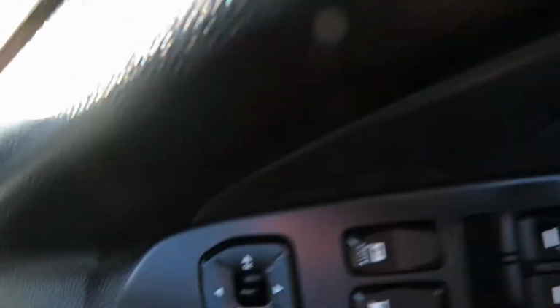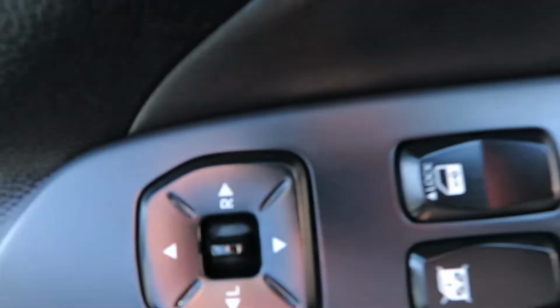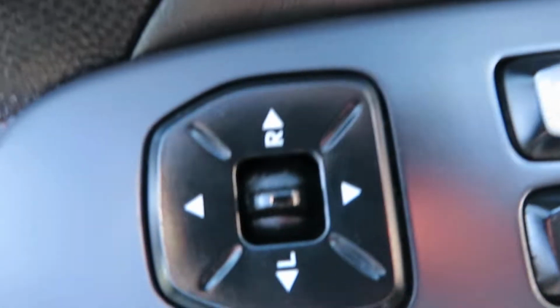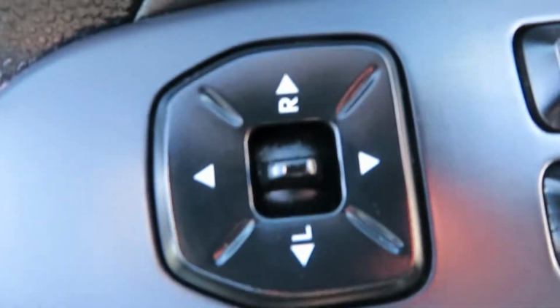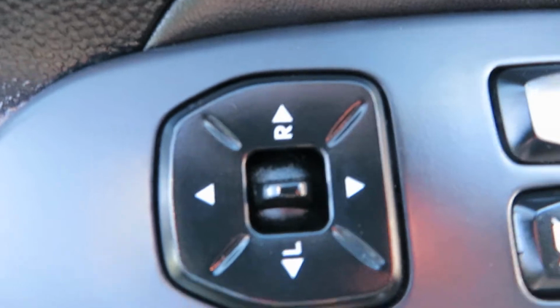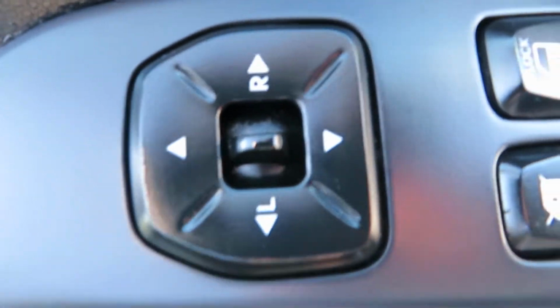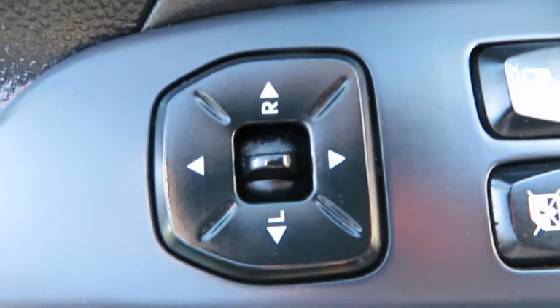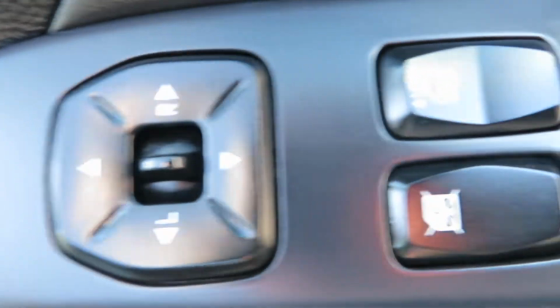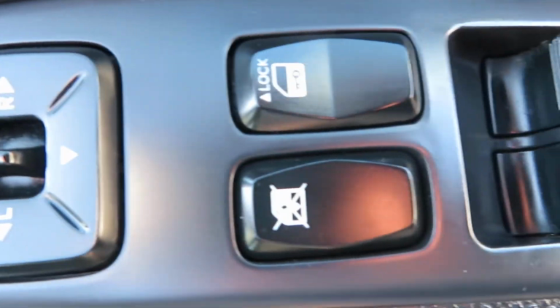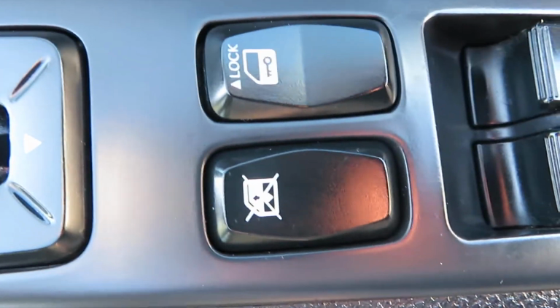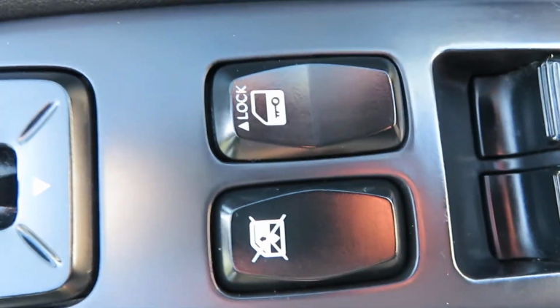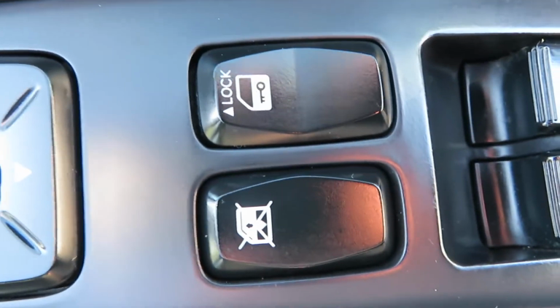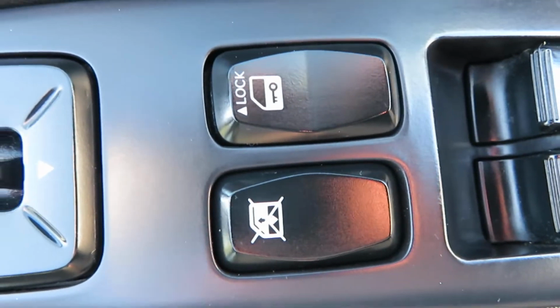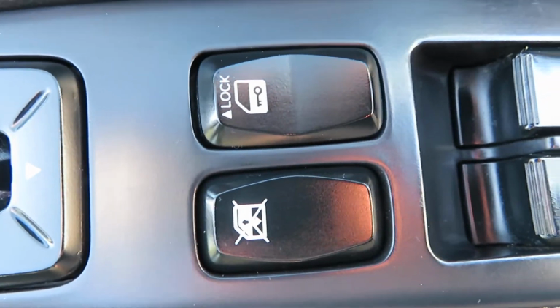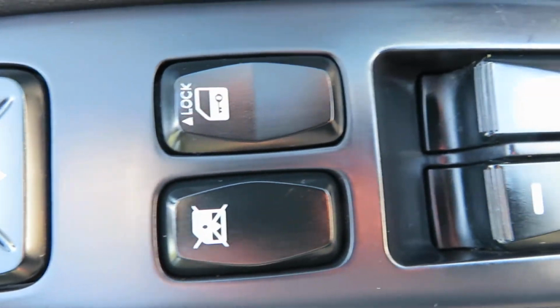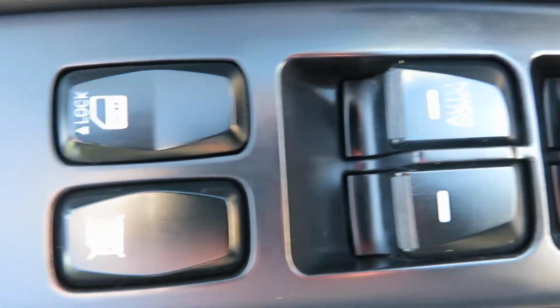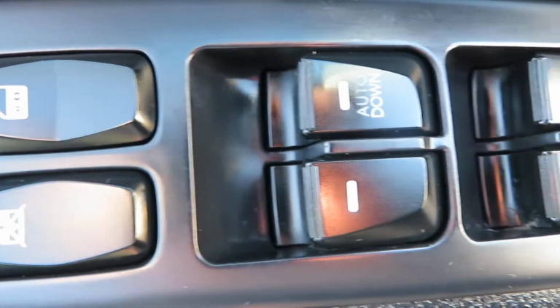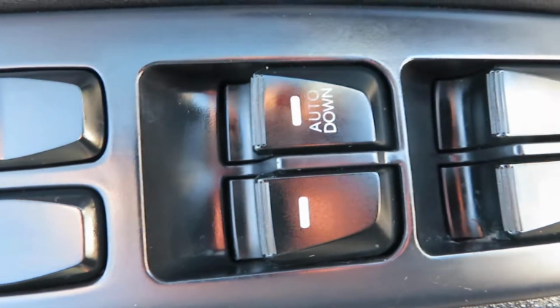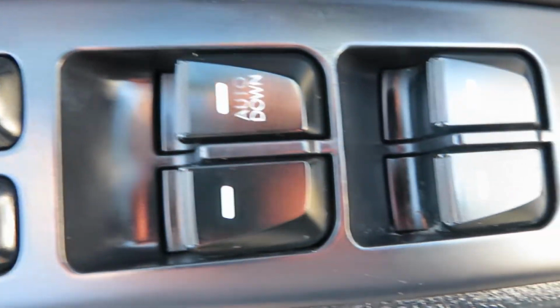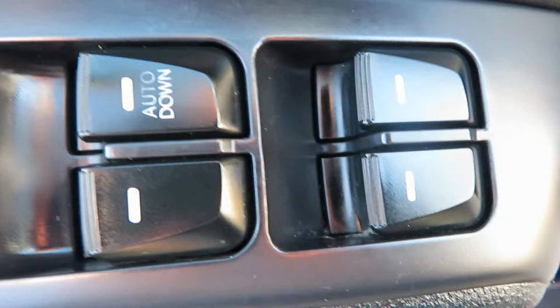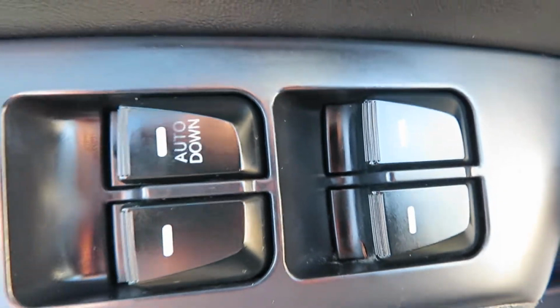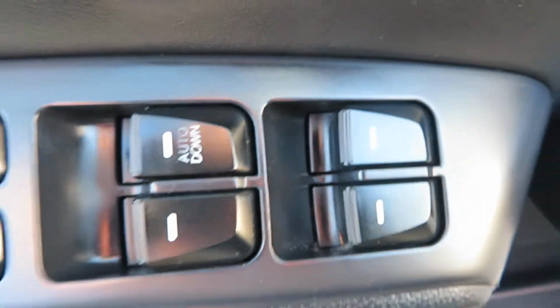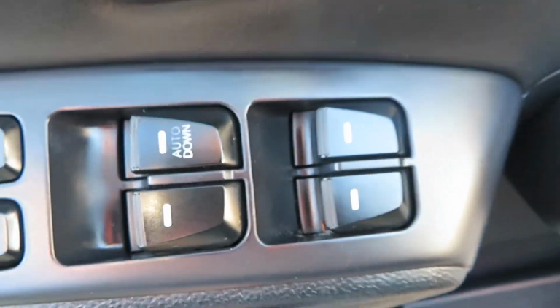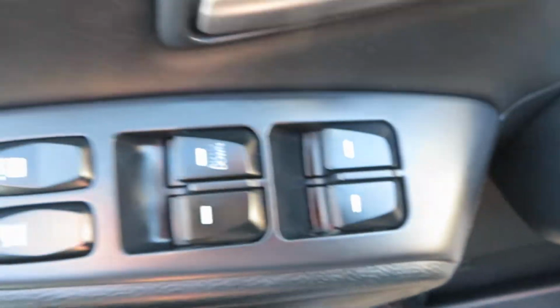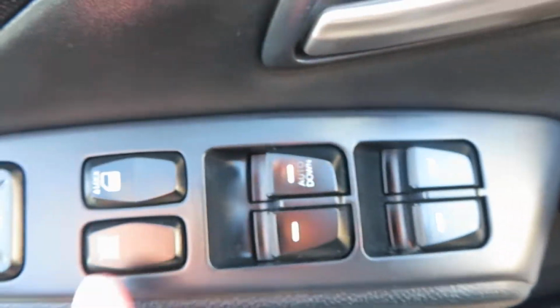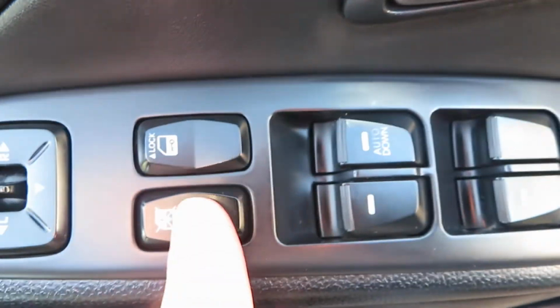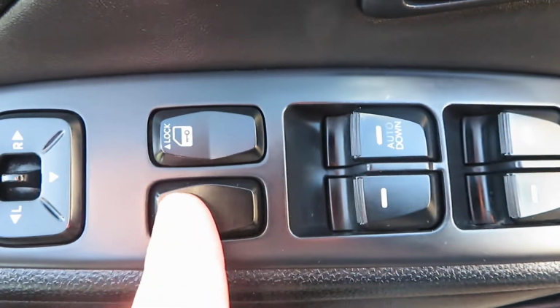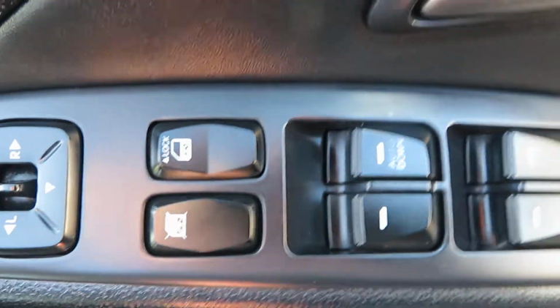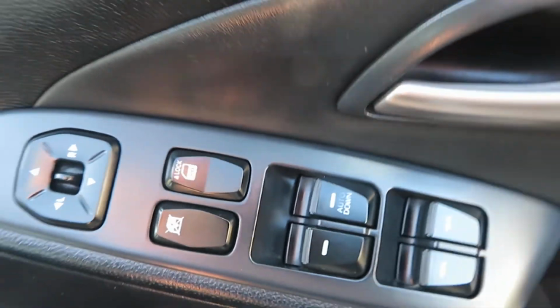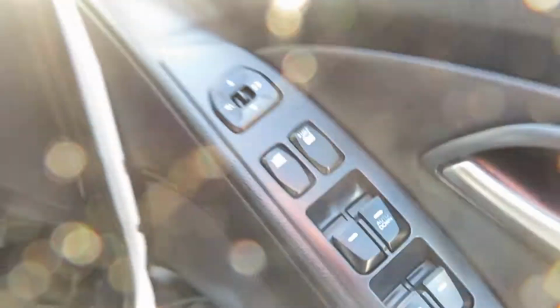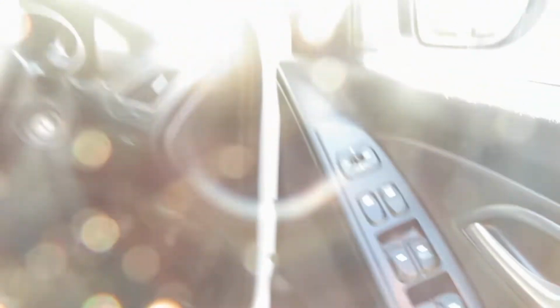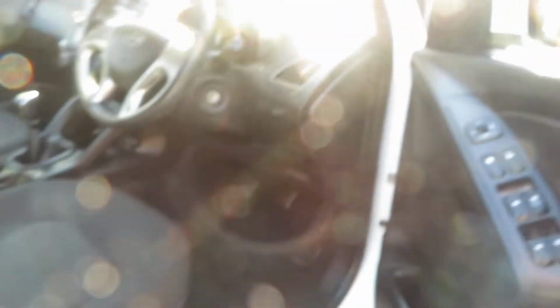On the door you've got your electric mirrors, your central locking, your rear window lock, and then your front and rear electric windows — so you can switch the rear window off to stop the kids playing with it.